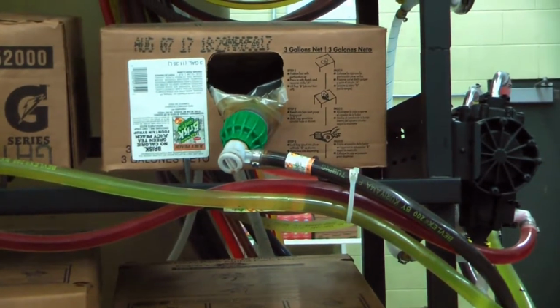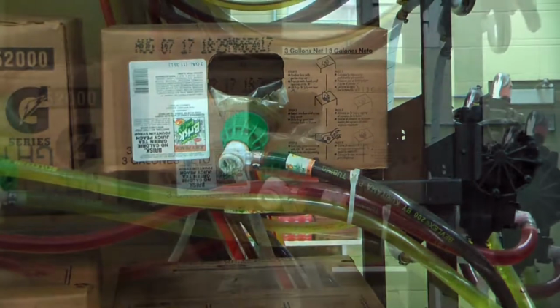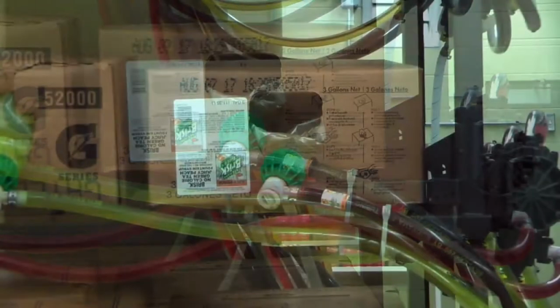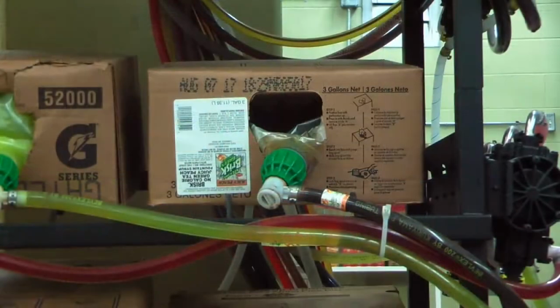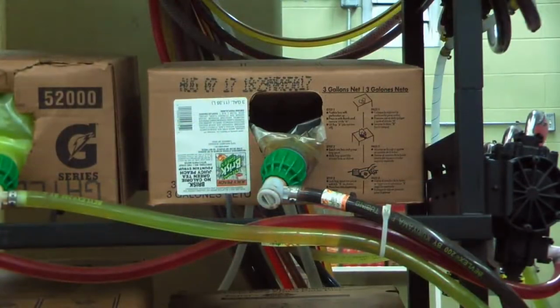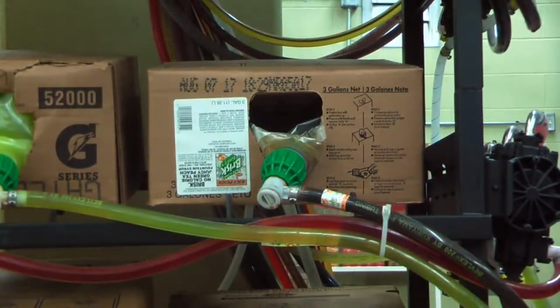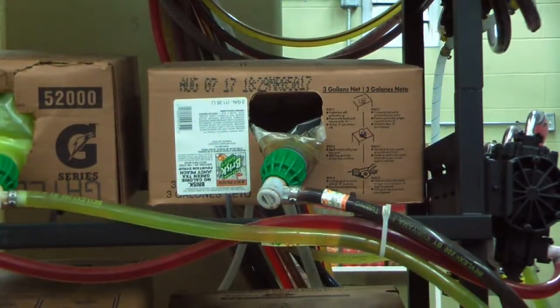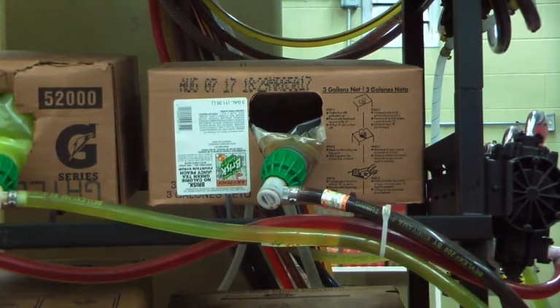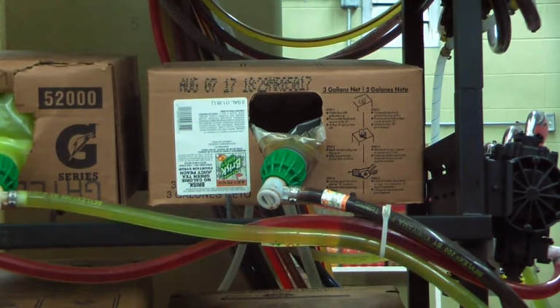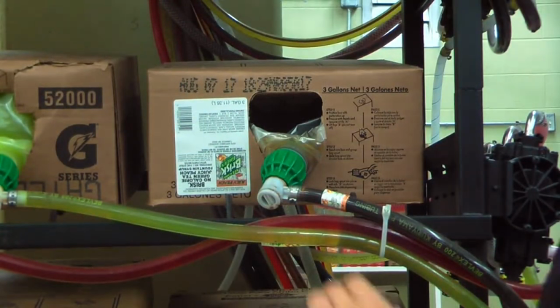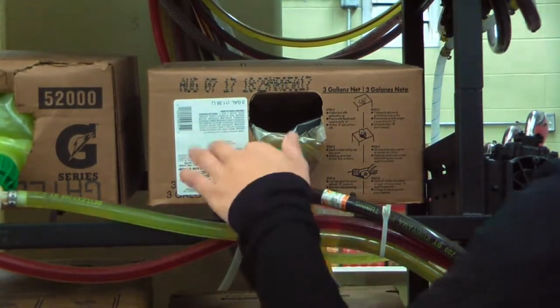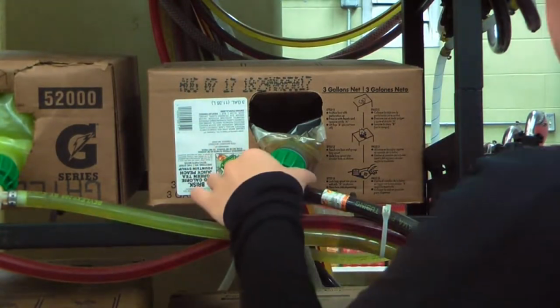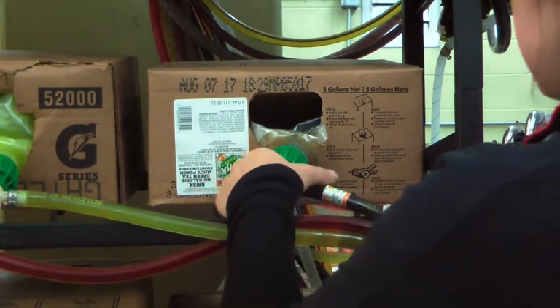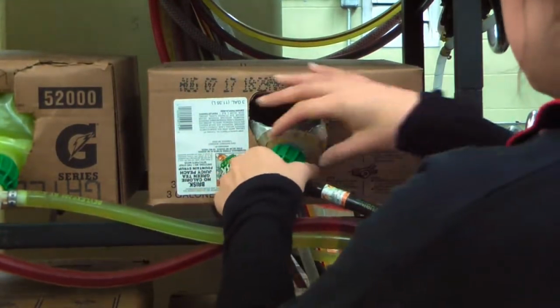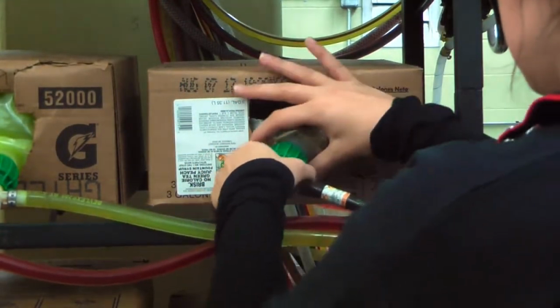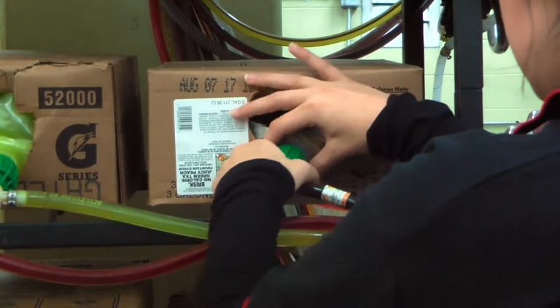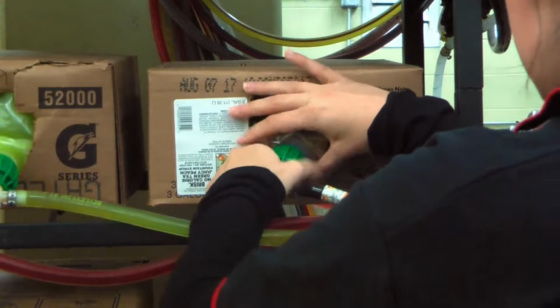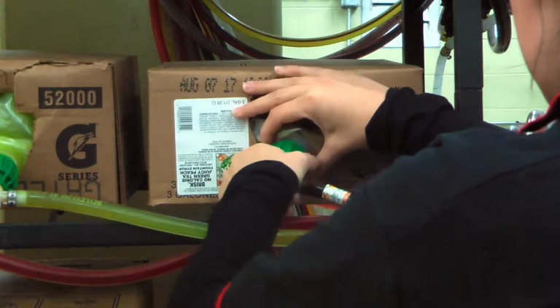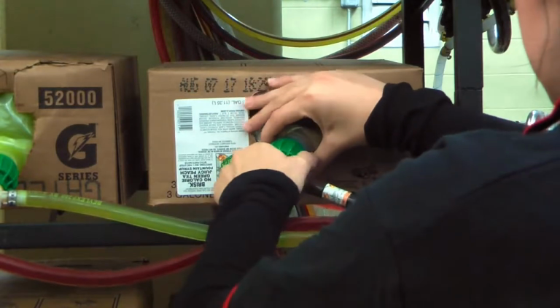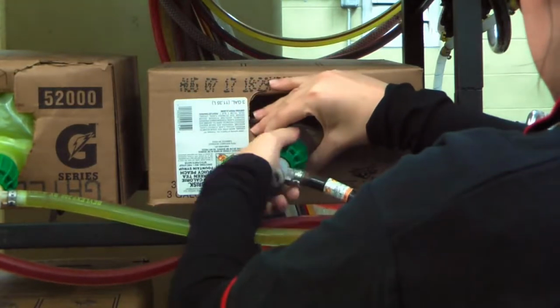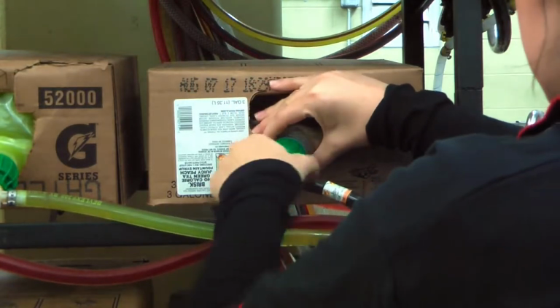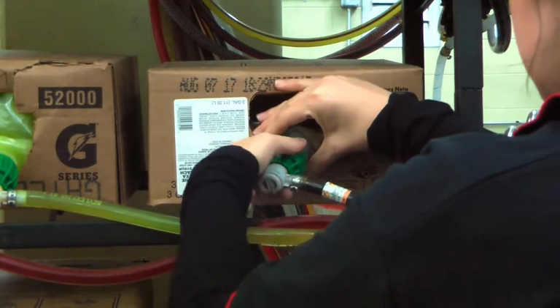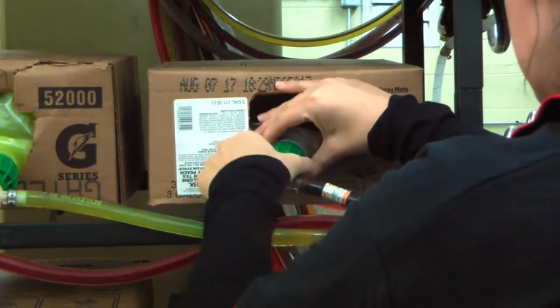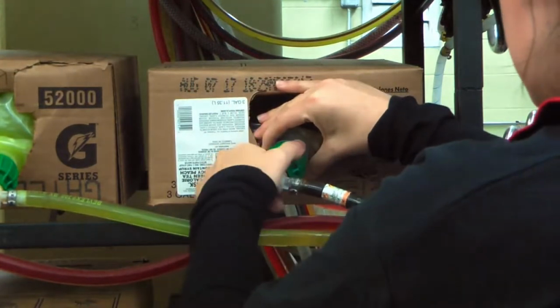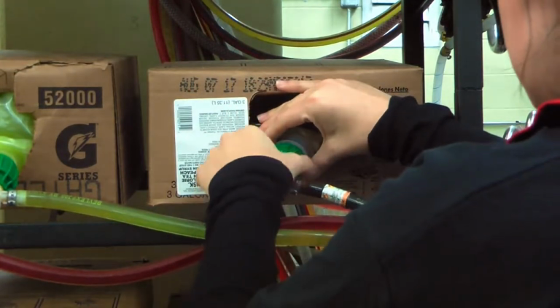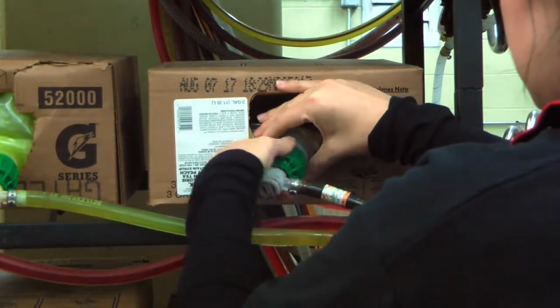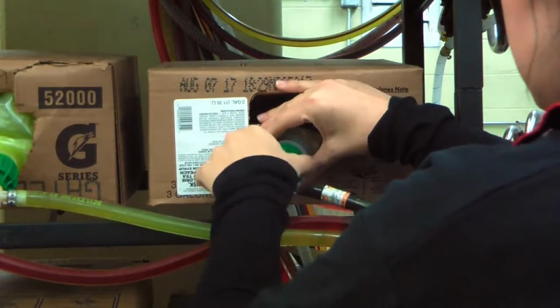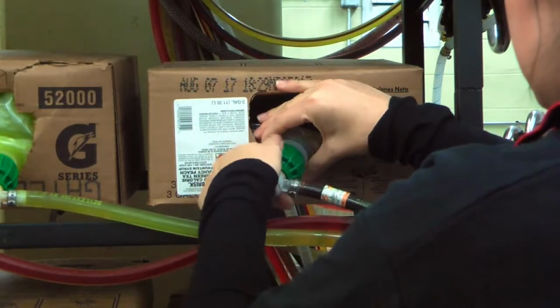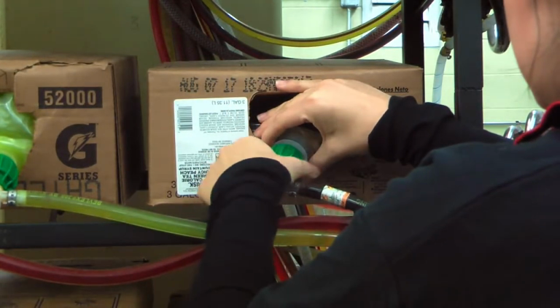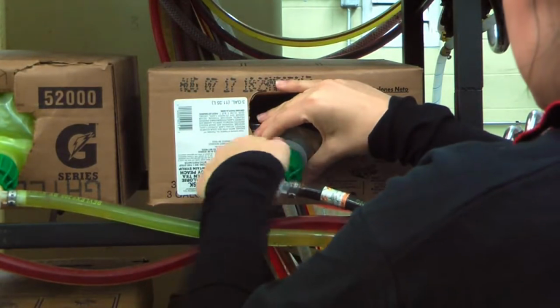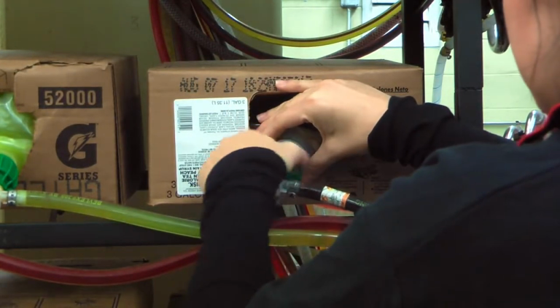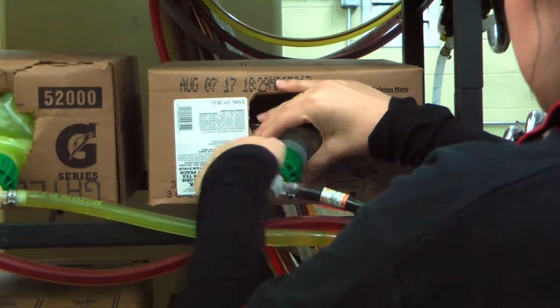Today we will be replacing the brisk green tea stream. The first thing you need to do is remove the green adapter from the brisk nozzle. Do this by twisting to the left until the two pieces are detached from one another.